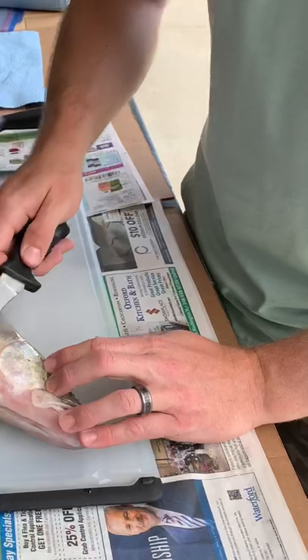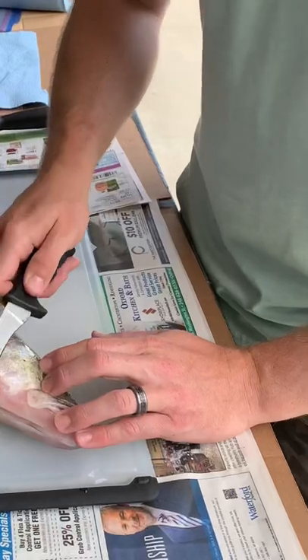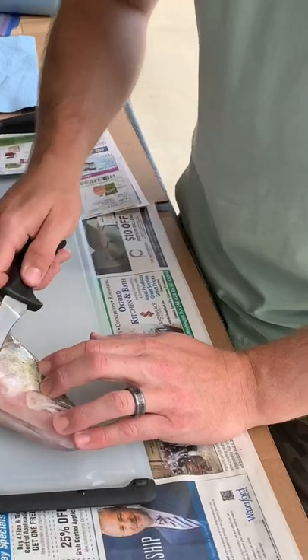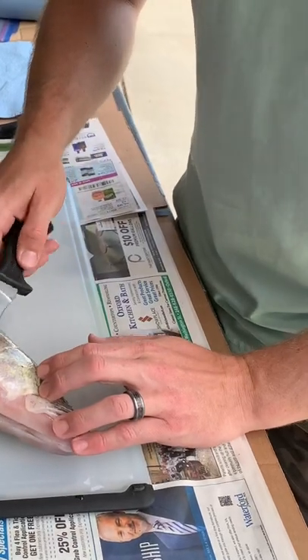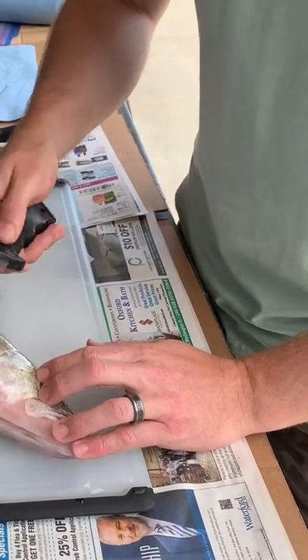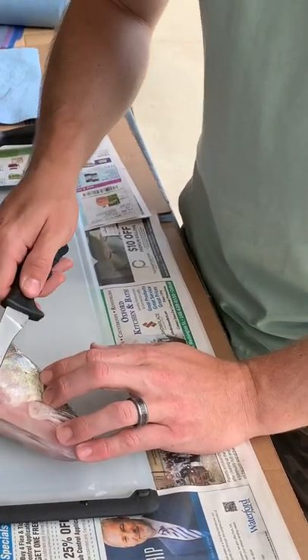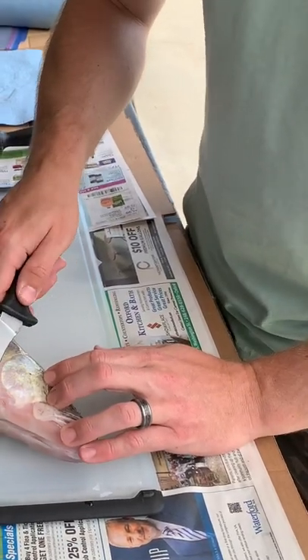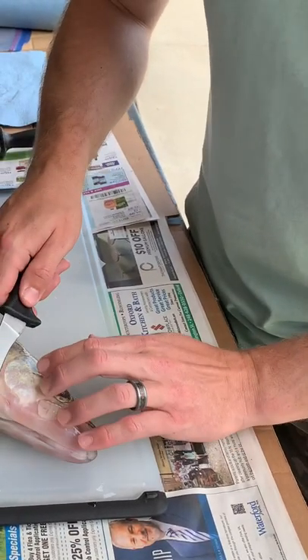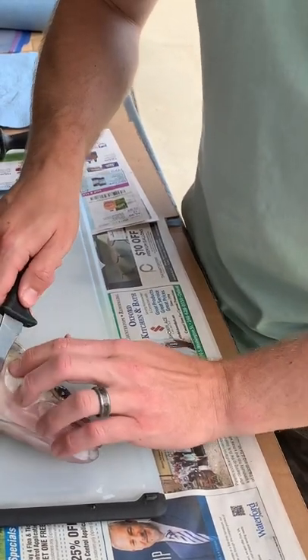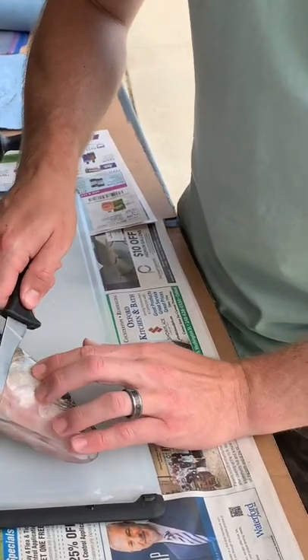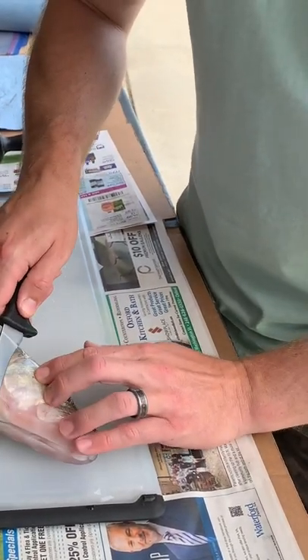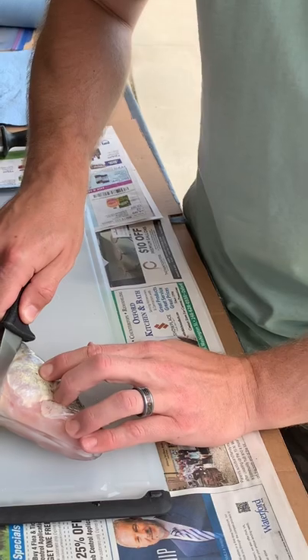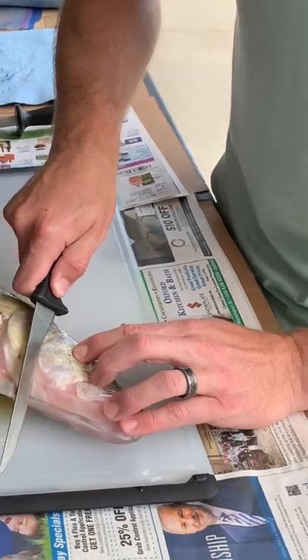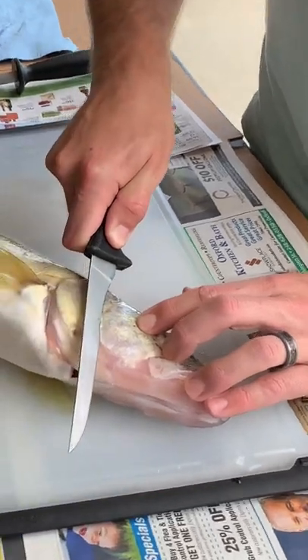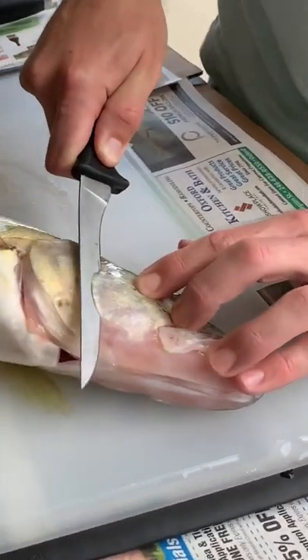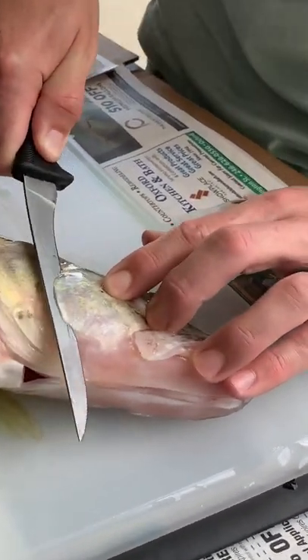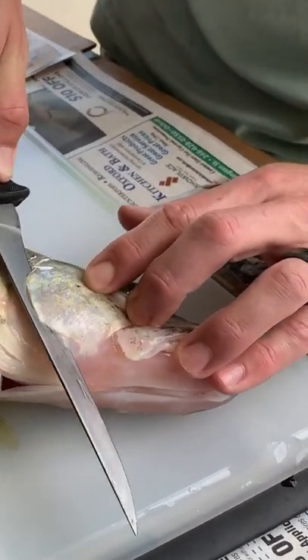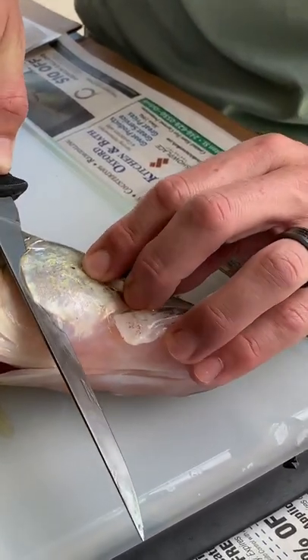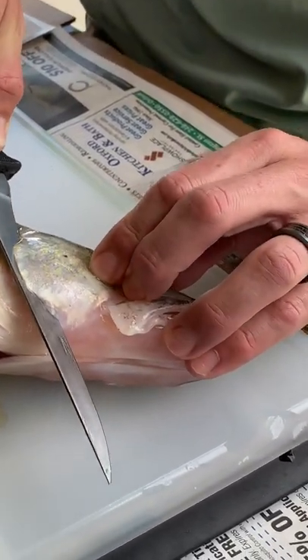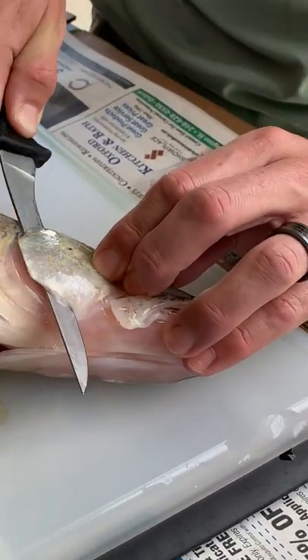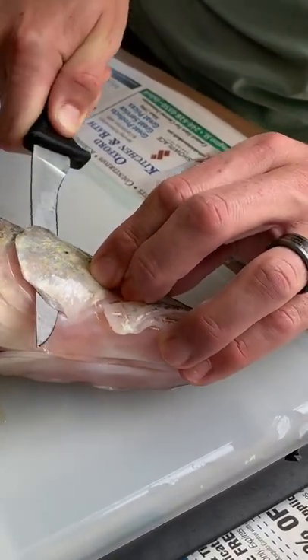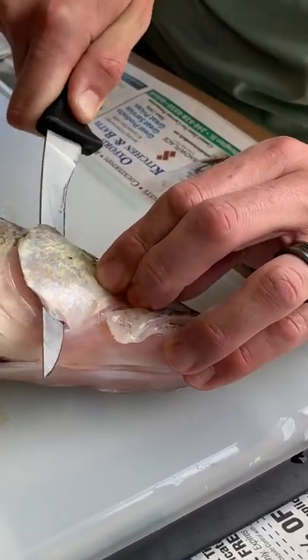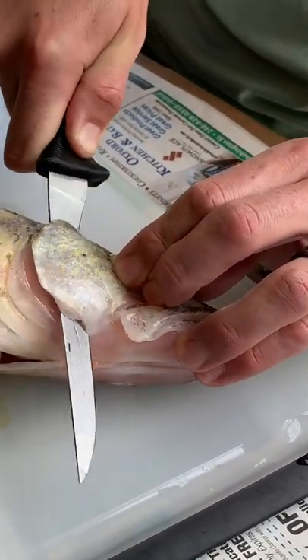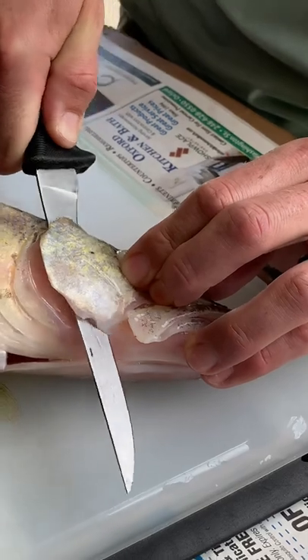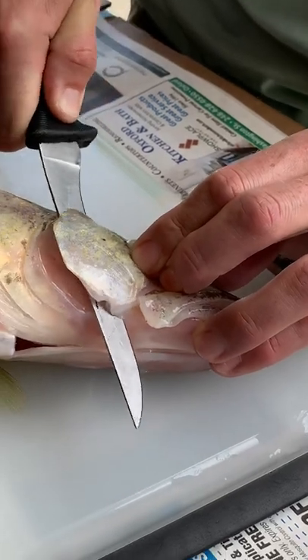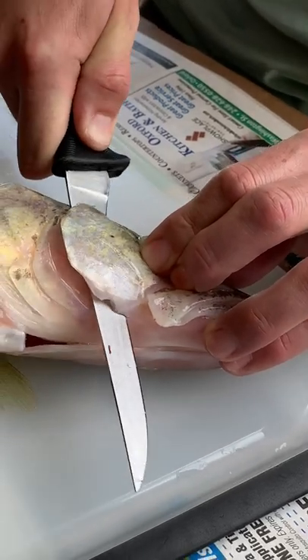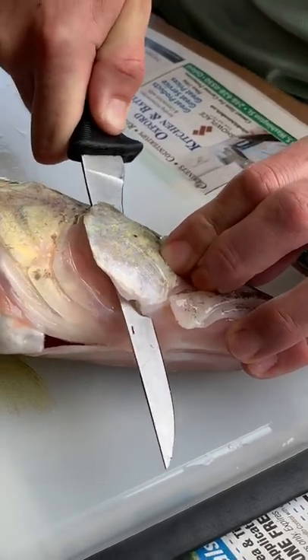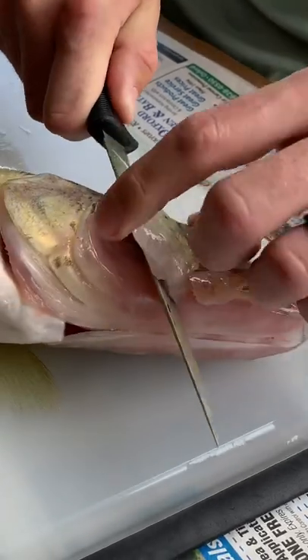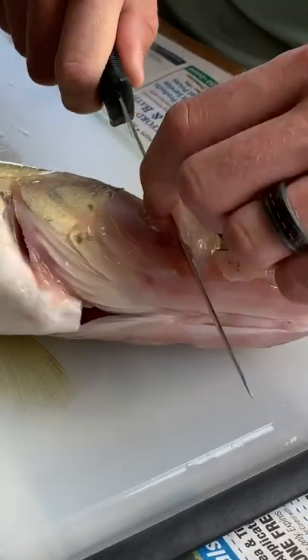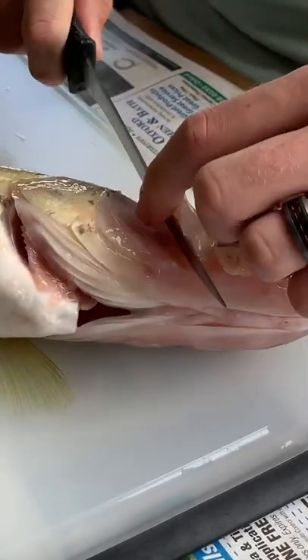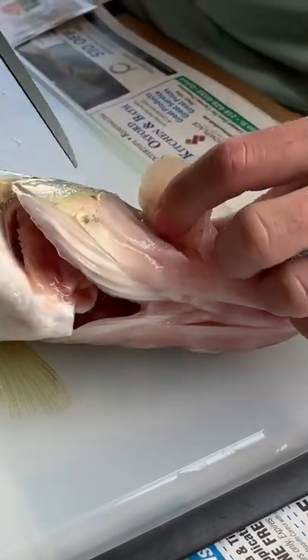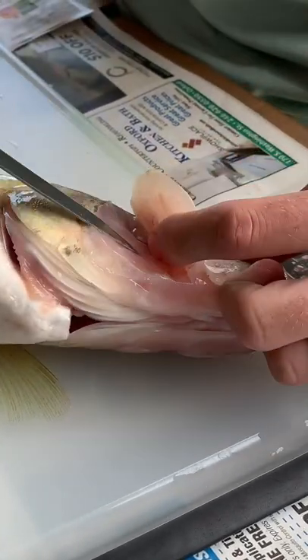When you're cleaning the walleye cheeks, you want to start at the back of this bone right here. Keep your knife angled down ever so slightly. You can see it rocking back and forth, hitting the bottom of that pocket, and when you pull it back you'll see that you've got all the meat.